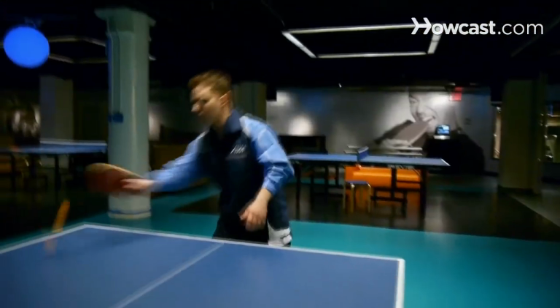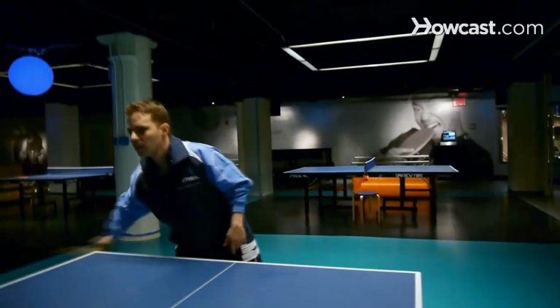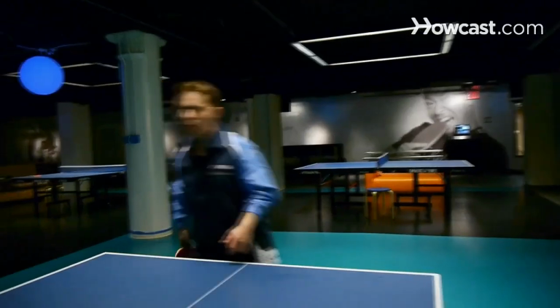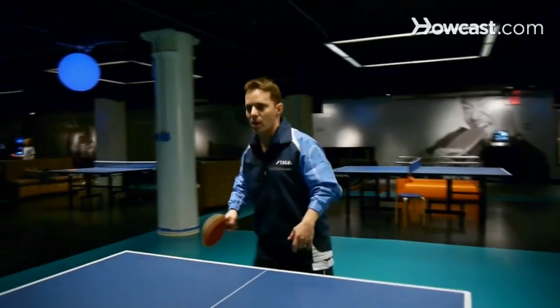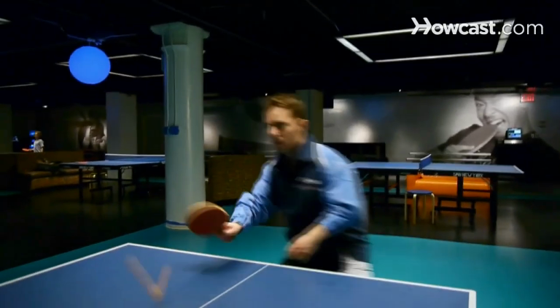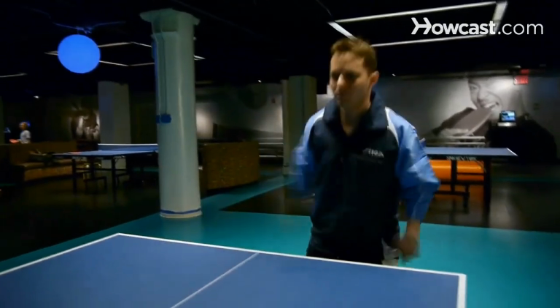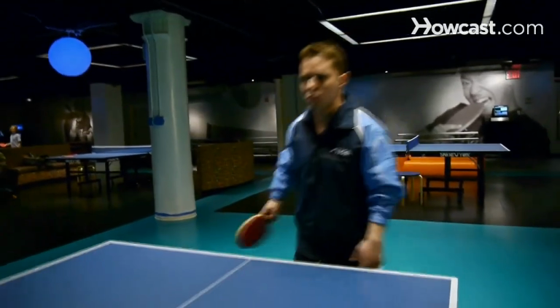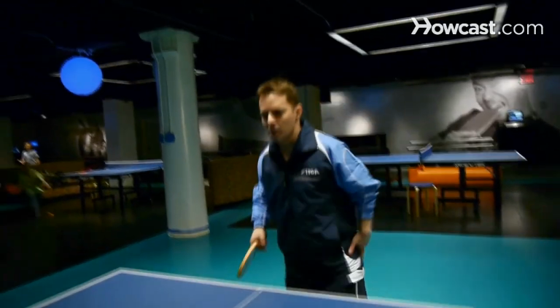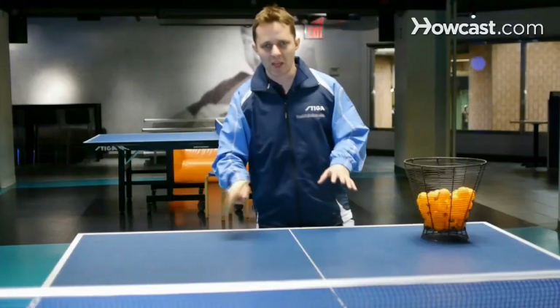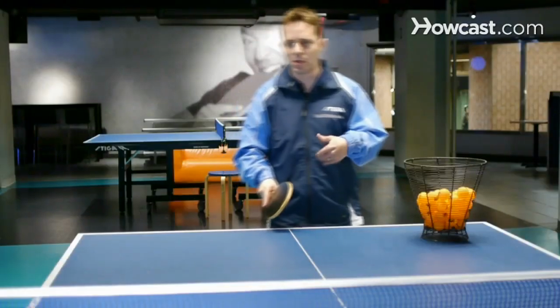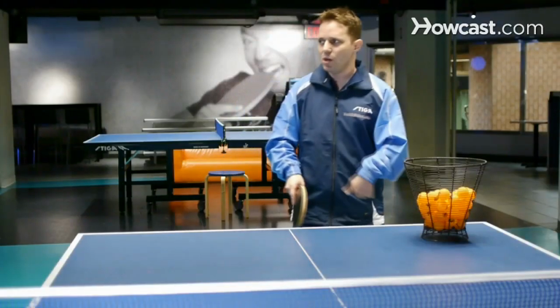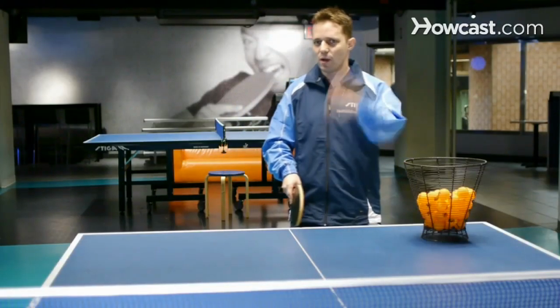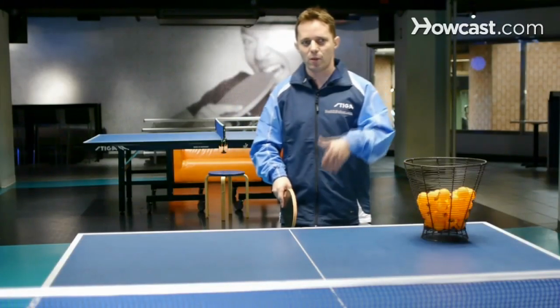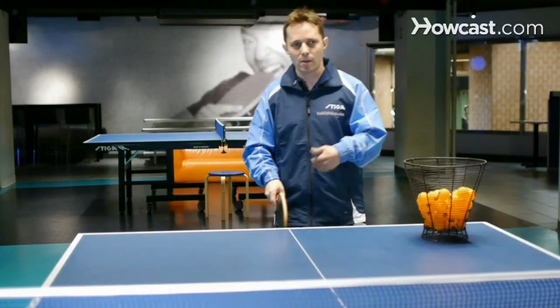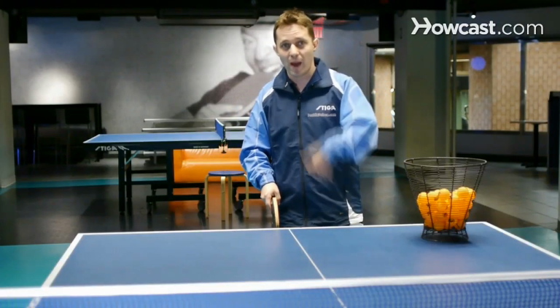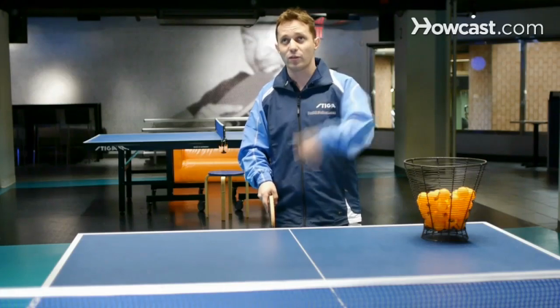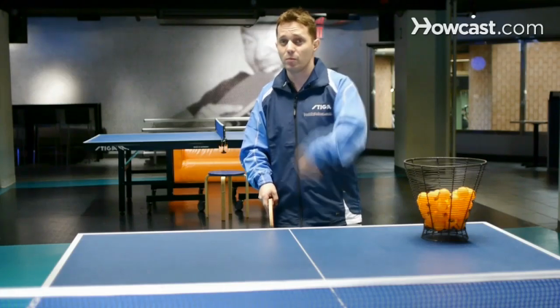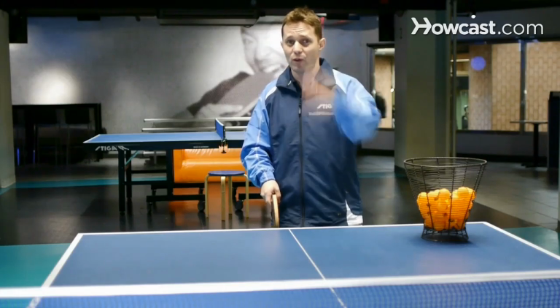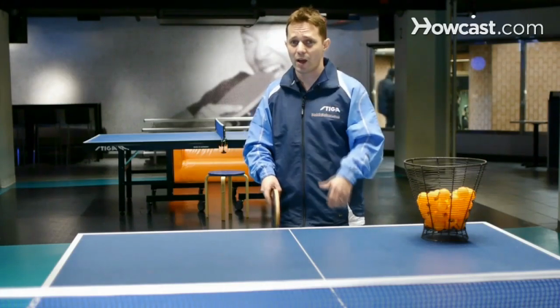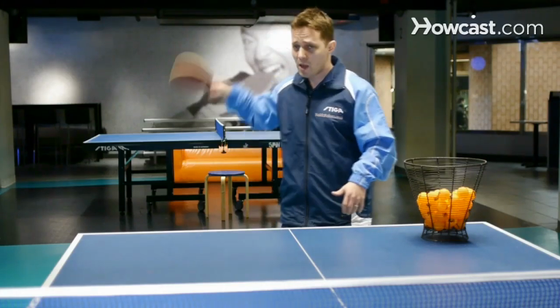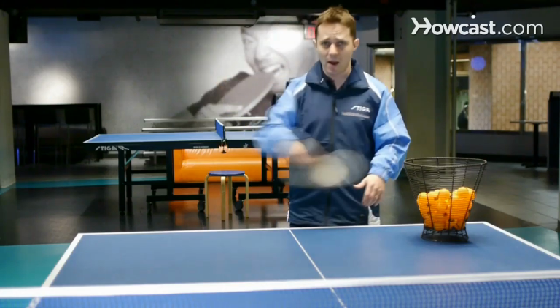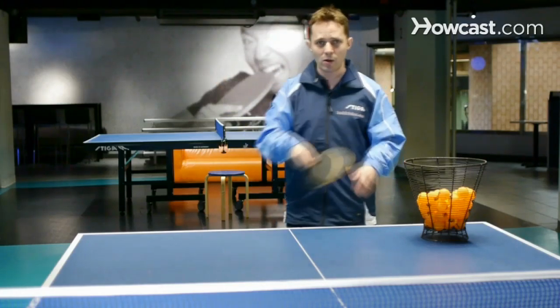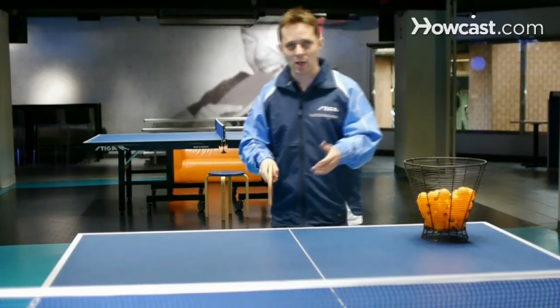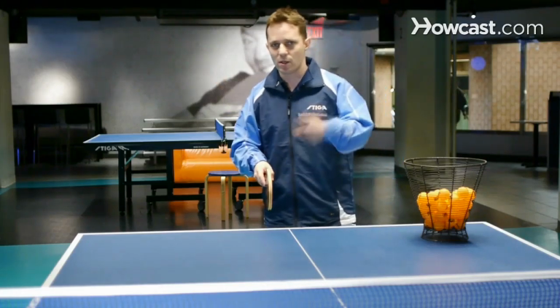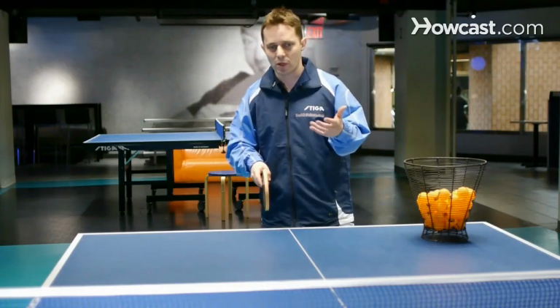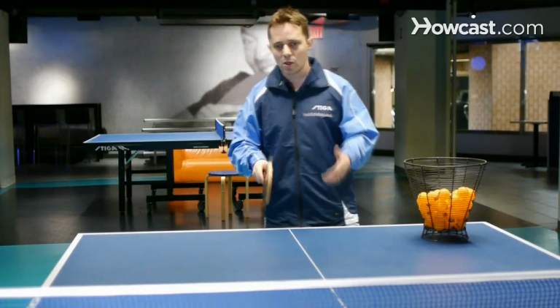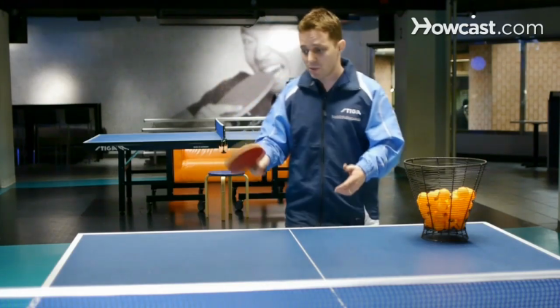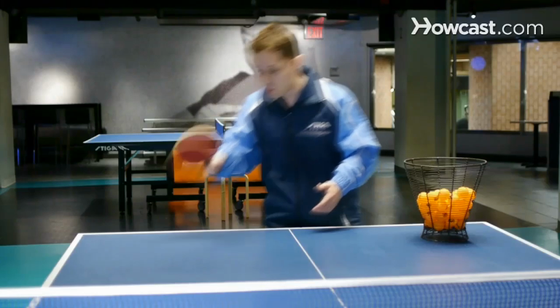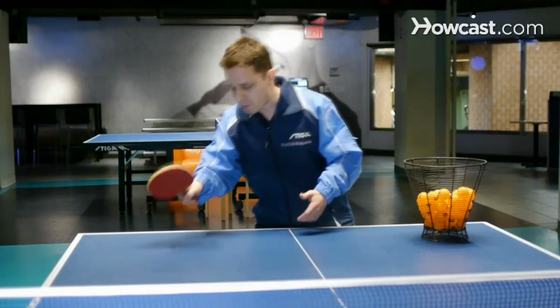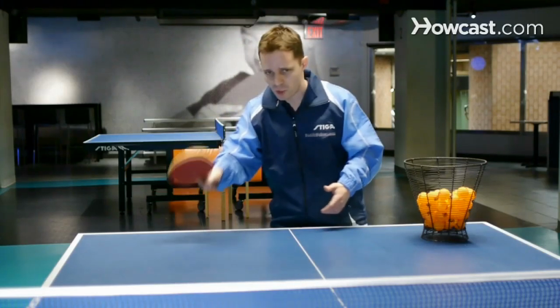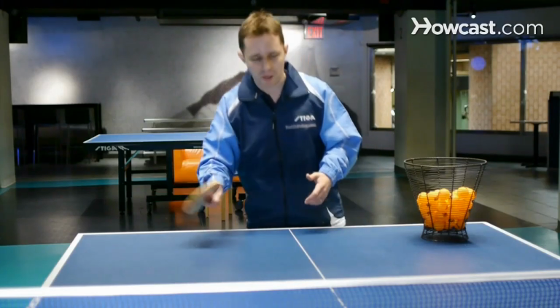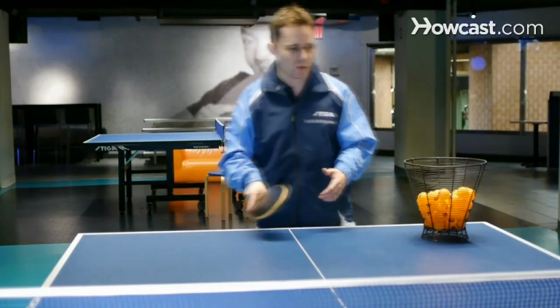So our hand is here and we're just touching for the drop shot. This happens because you have a lot of players that move back off the table and they put the ball very high. And no matter how hard you smash it, they keep returning it. So you need to be able to just drop the ball very short, like I just demonstrated.